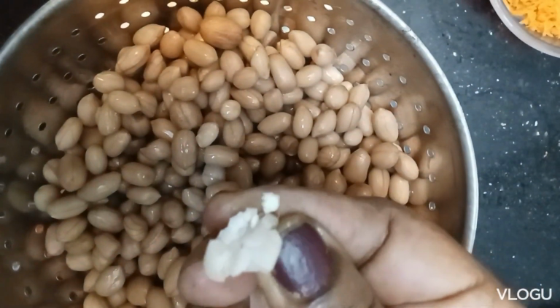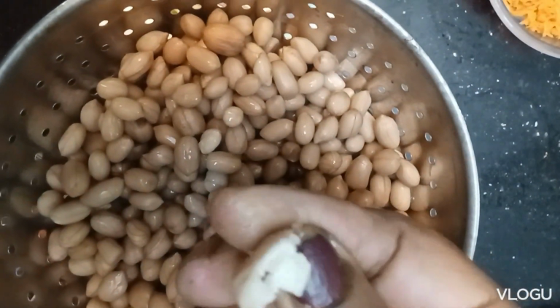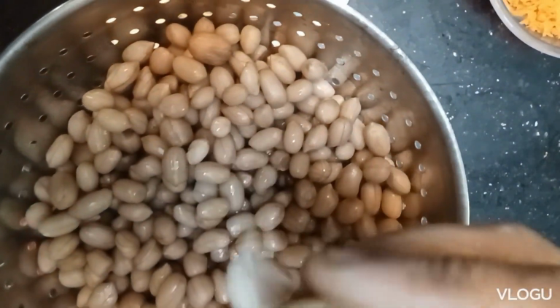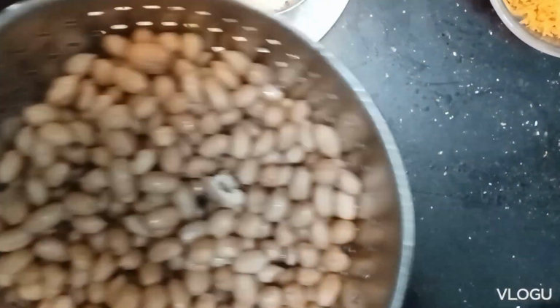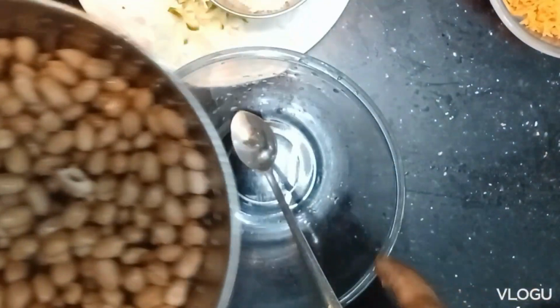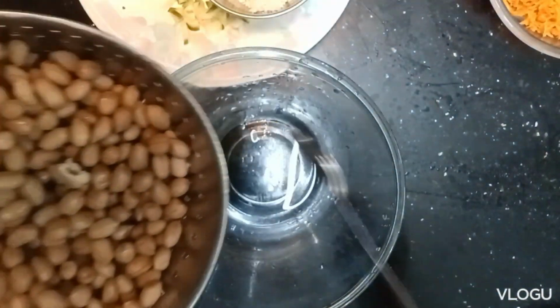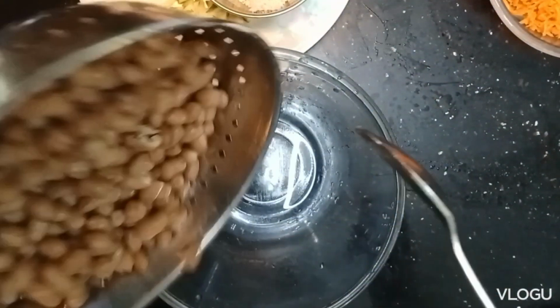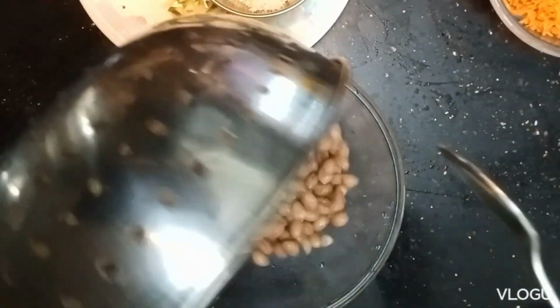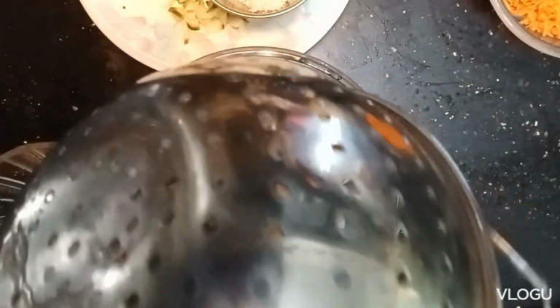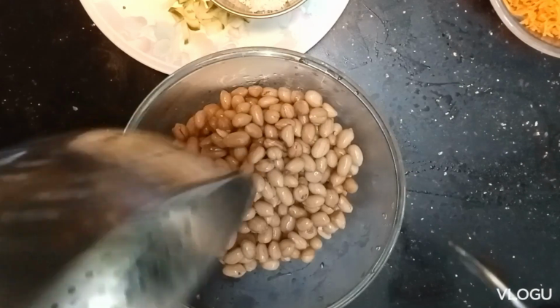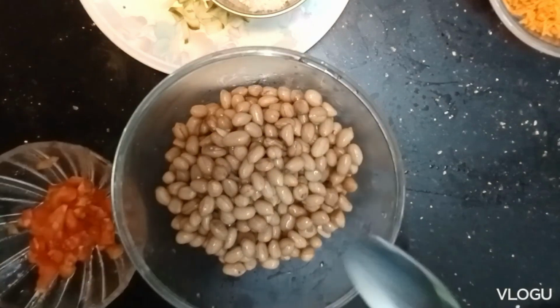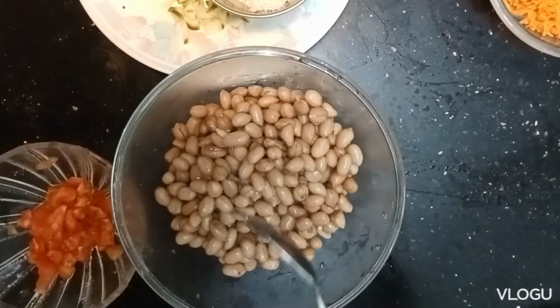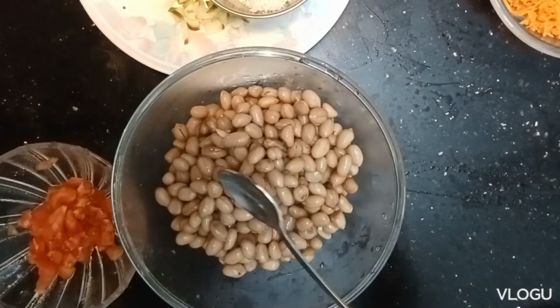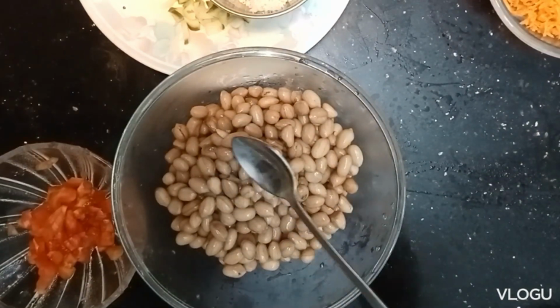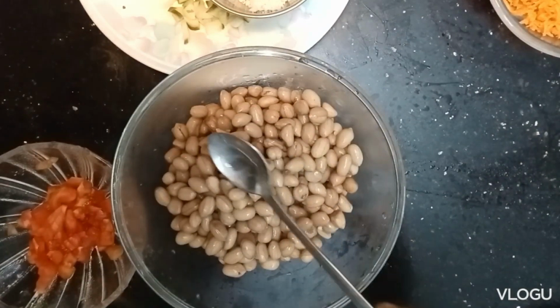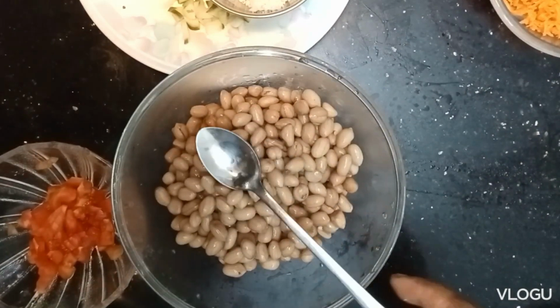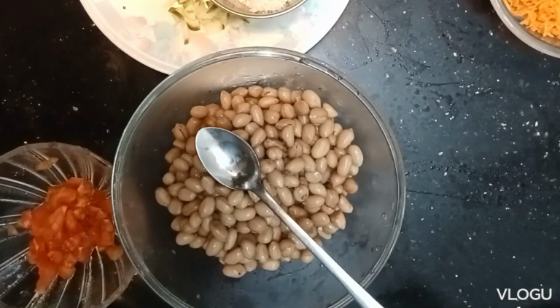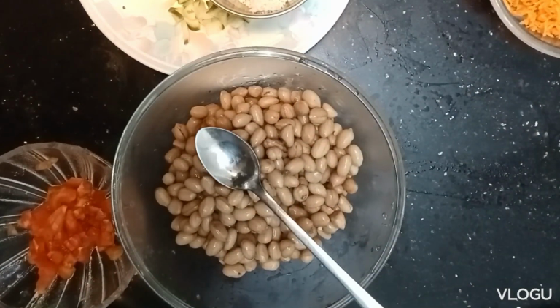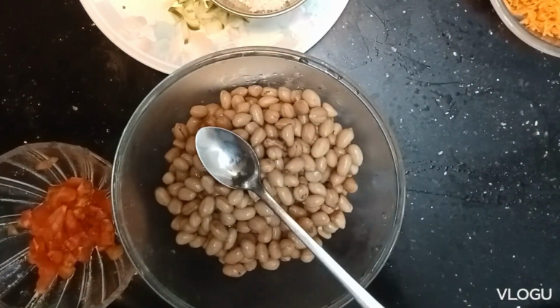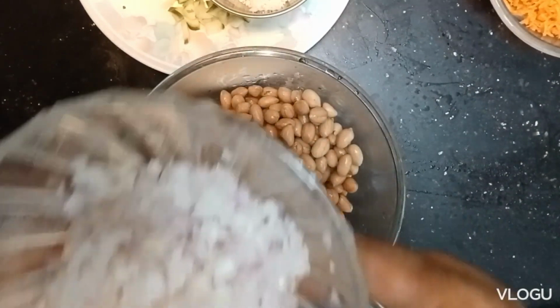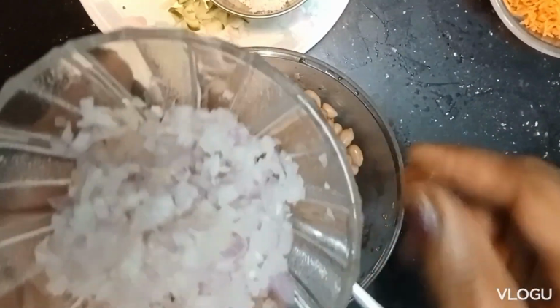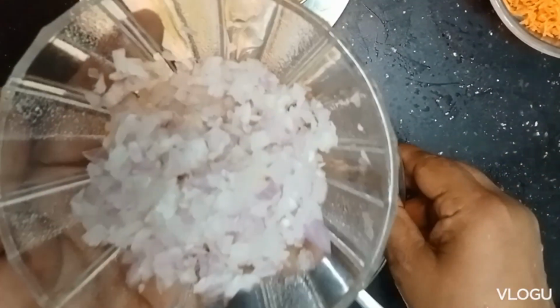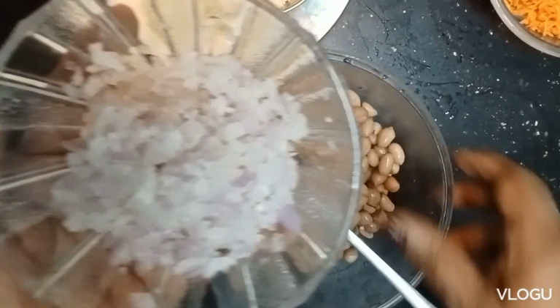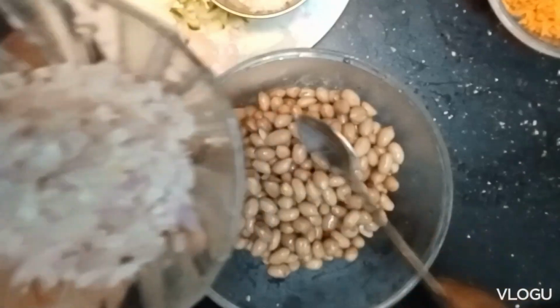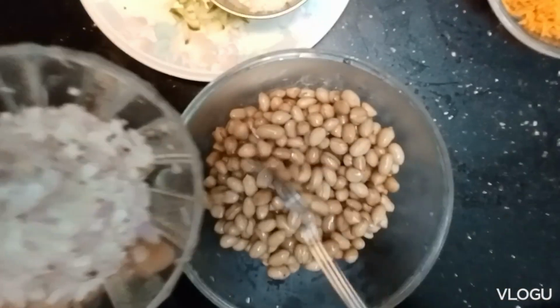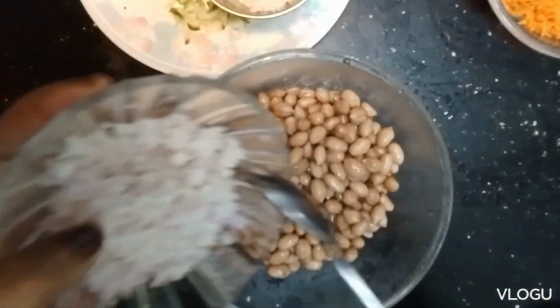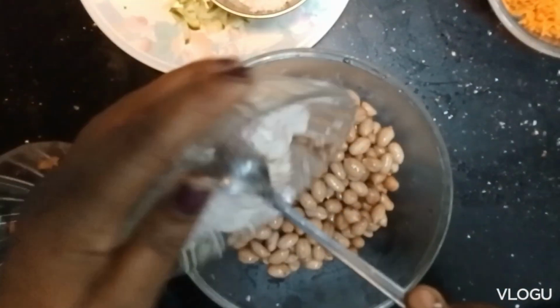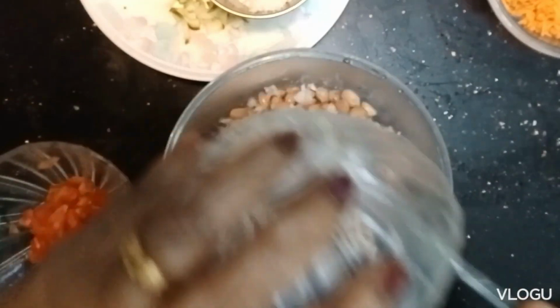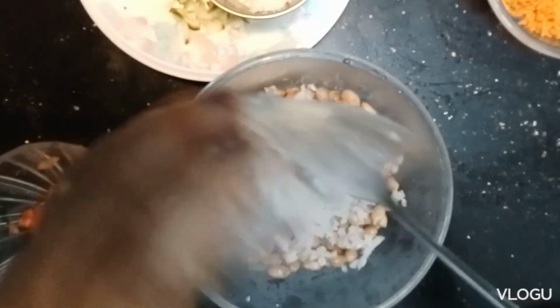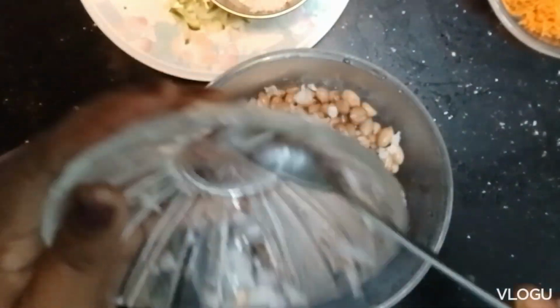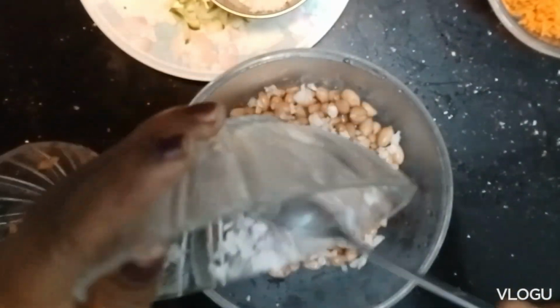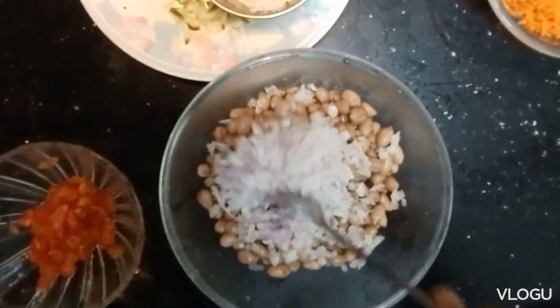We put it in the bowl and cut it, then add it in the bowl.